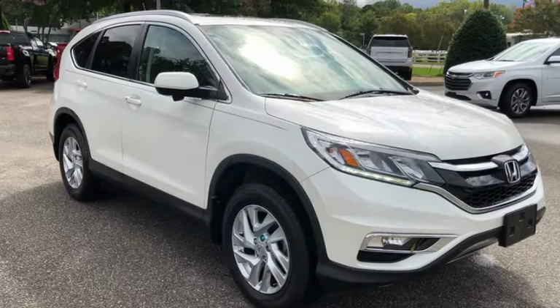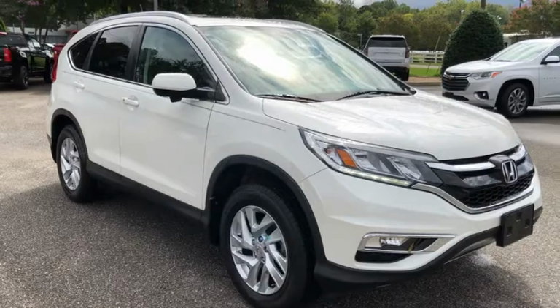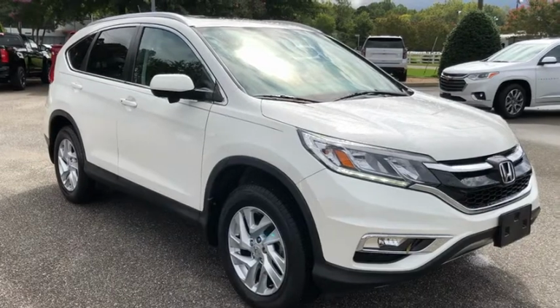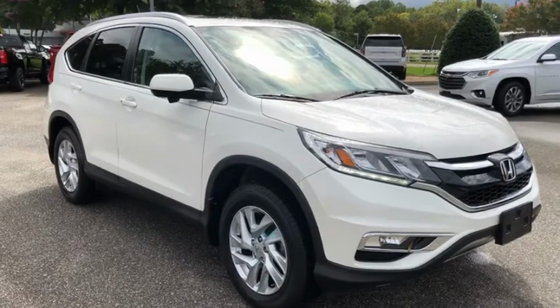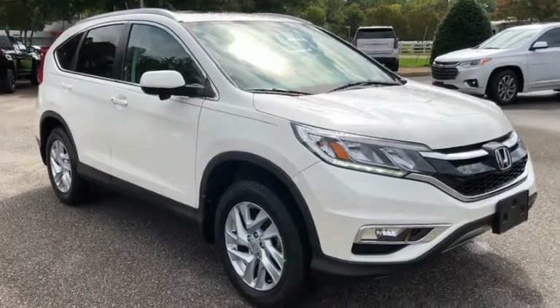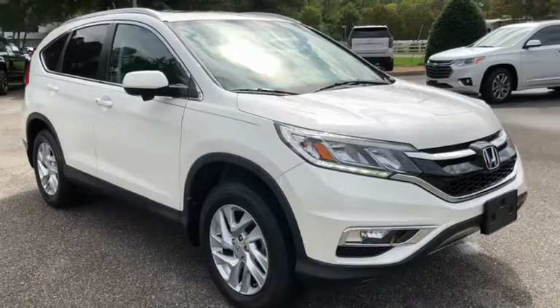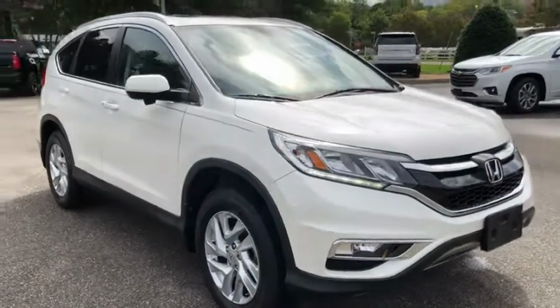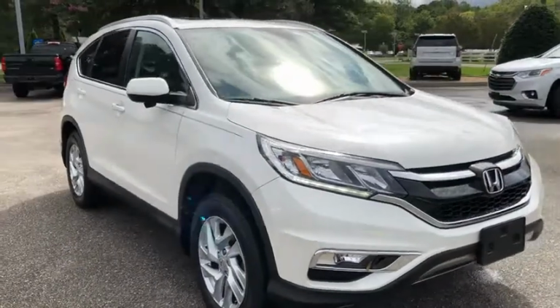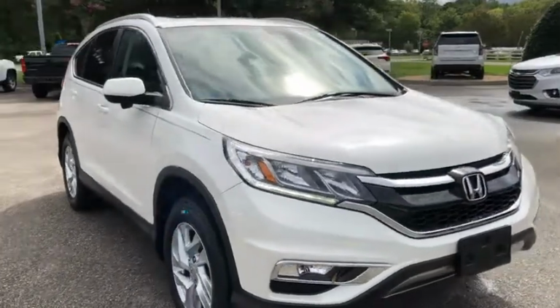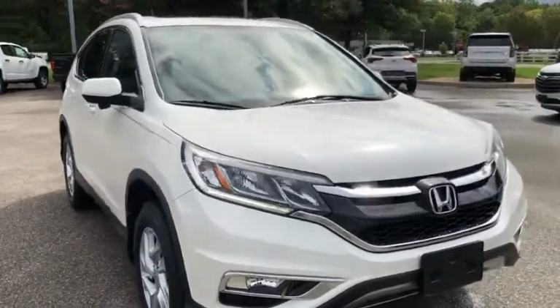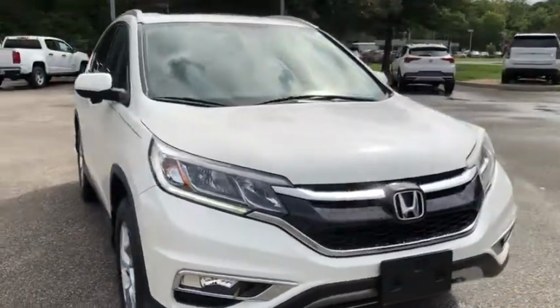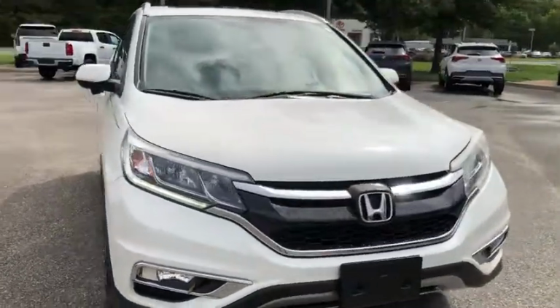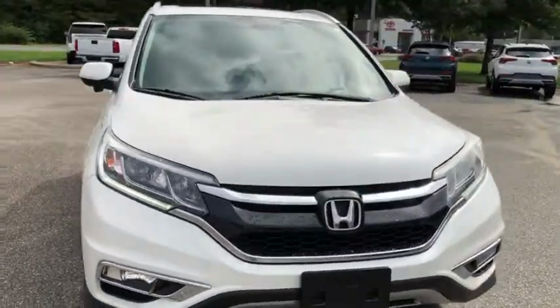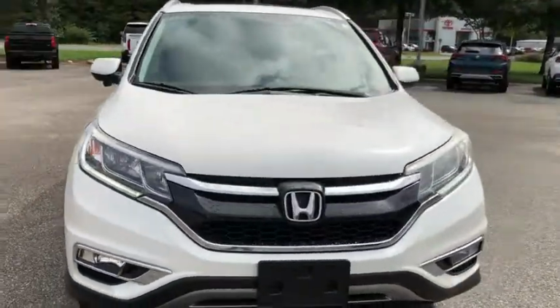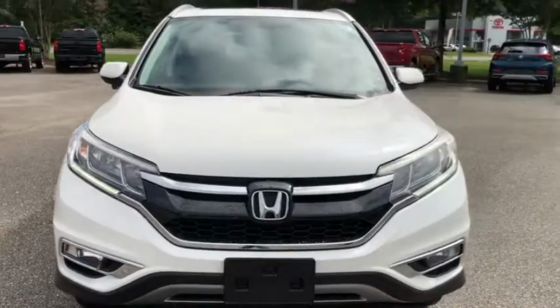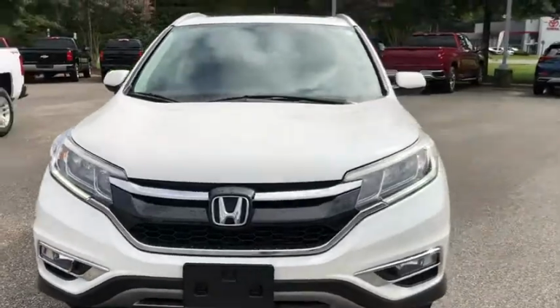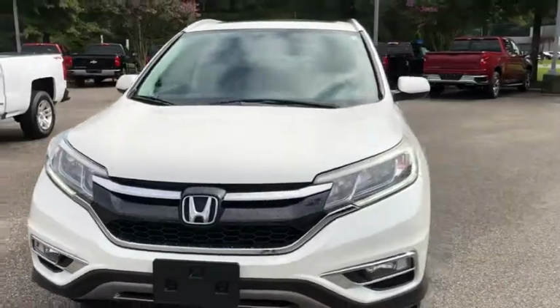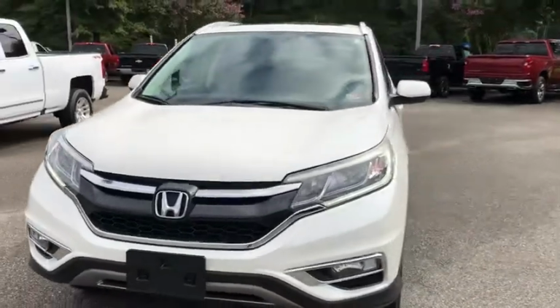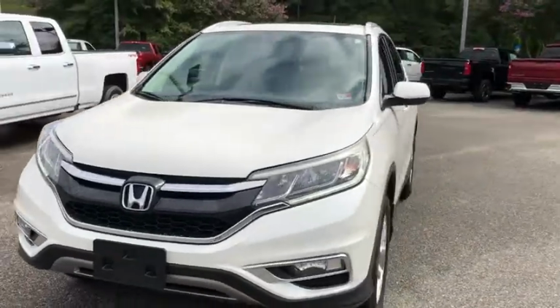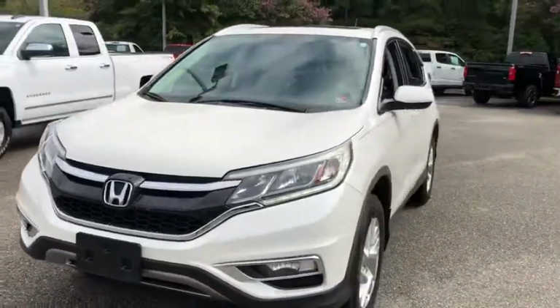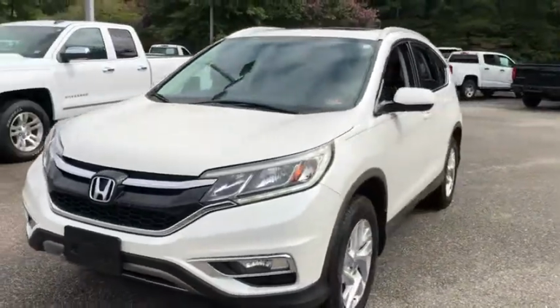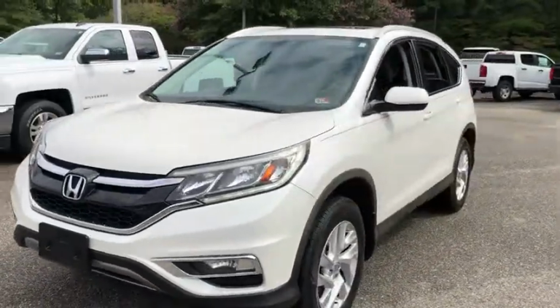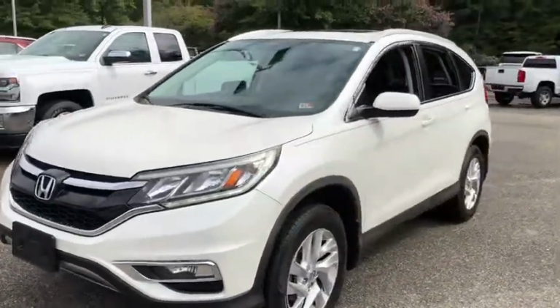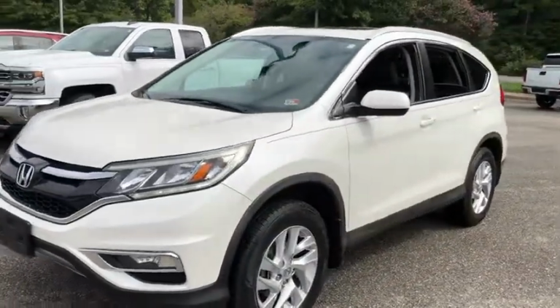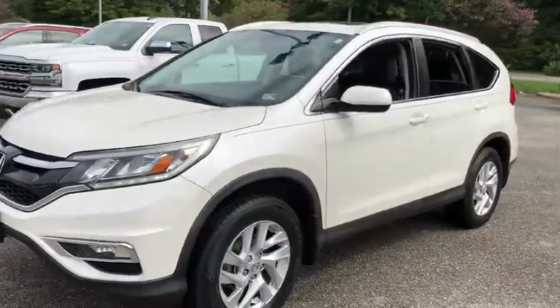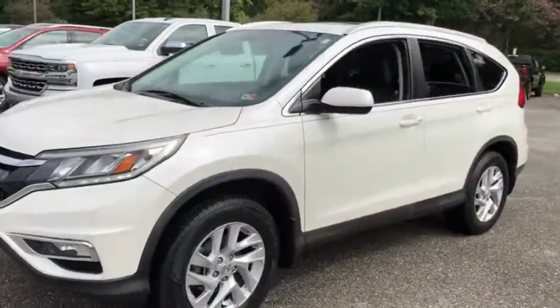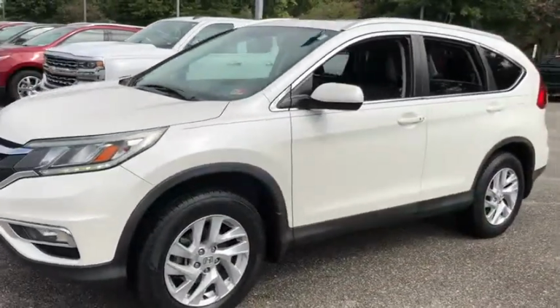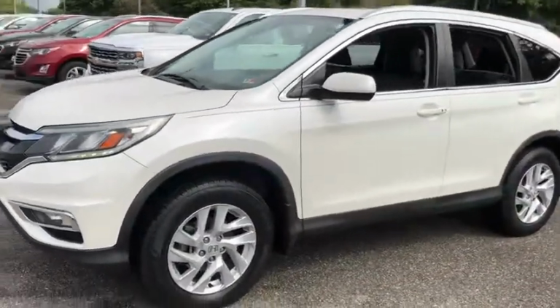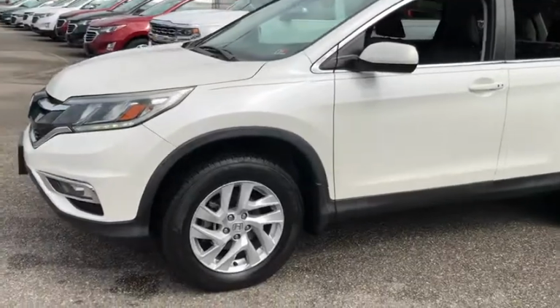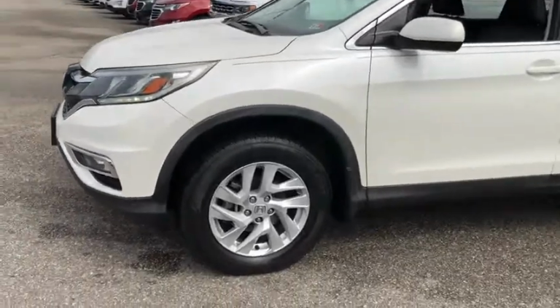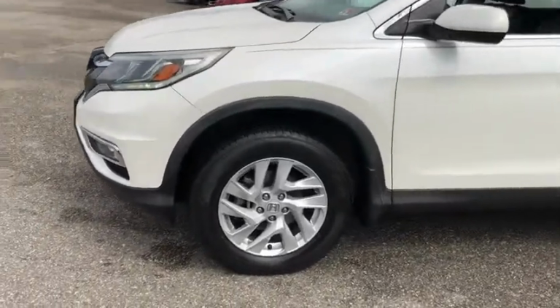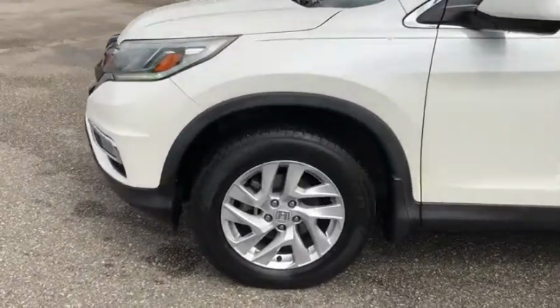You are going to love the 2016 Honda CR-V — a top-recommended vehicle because of its car-like driving manners, good value, cool technology, and comfy interior.